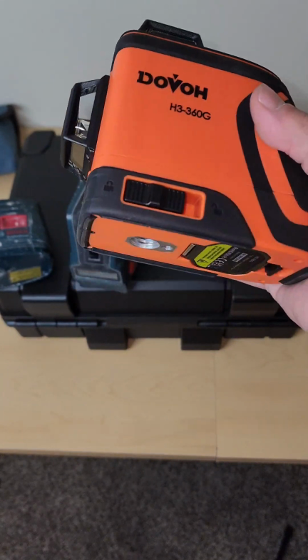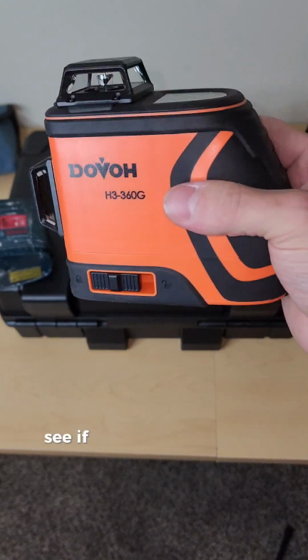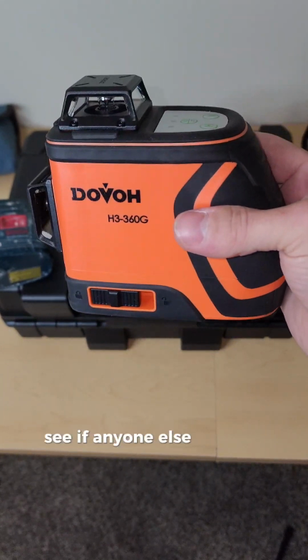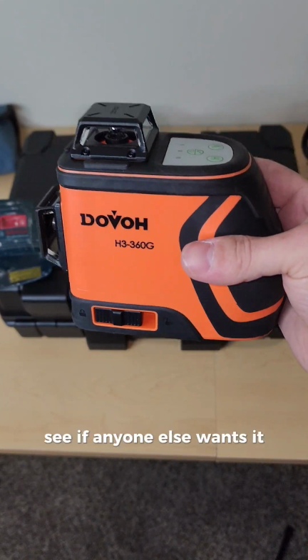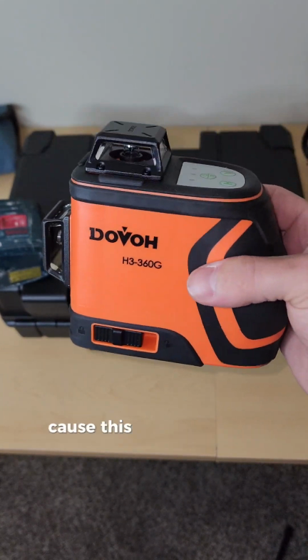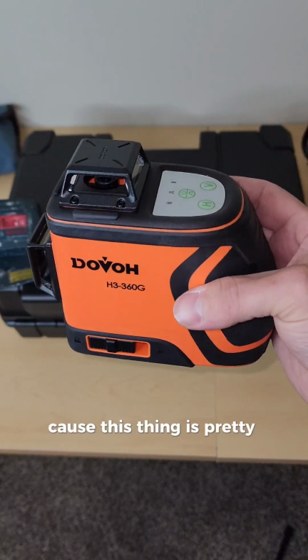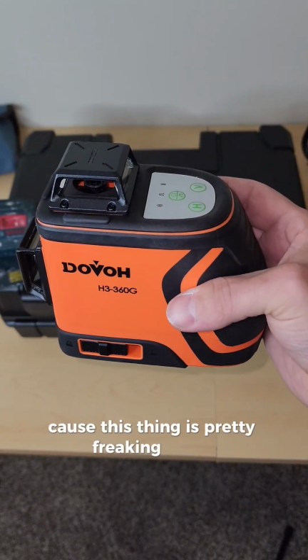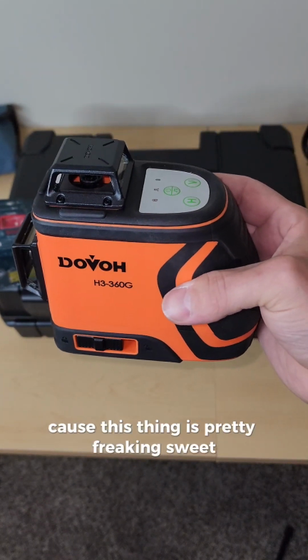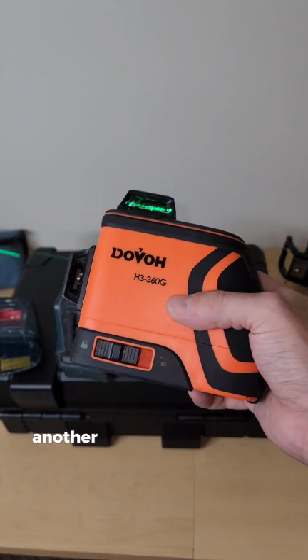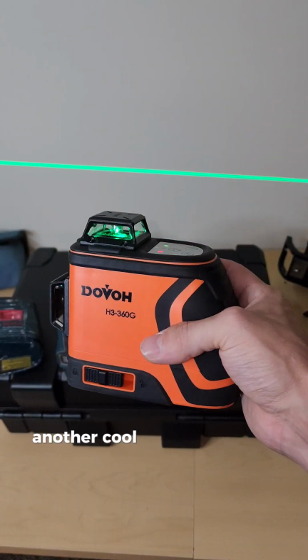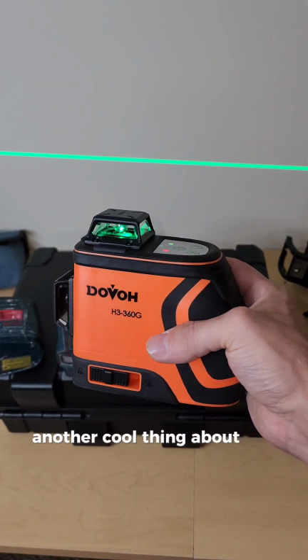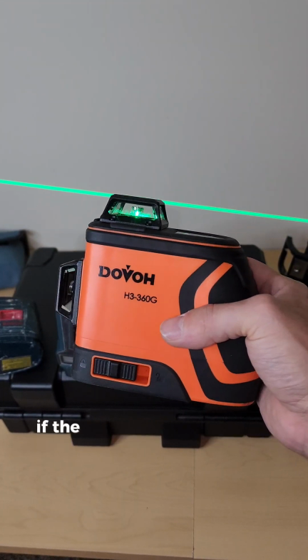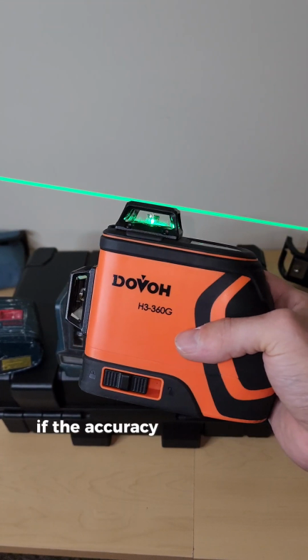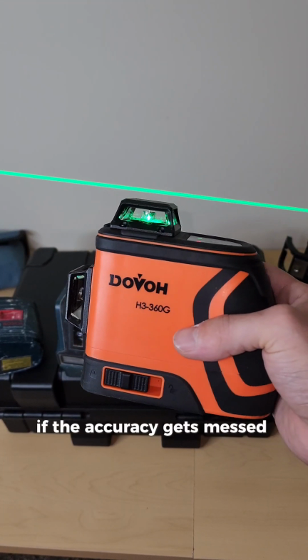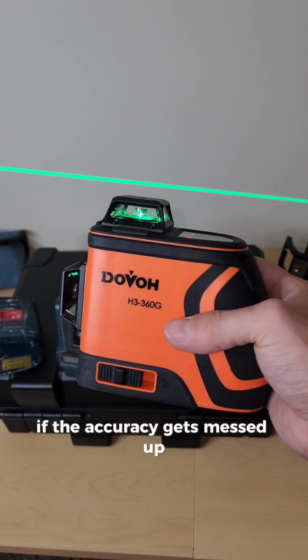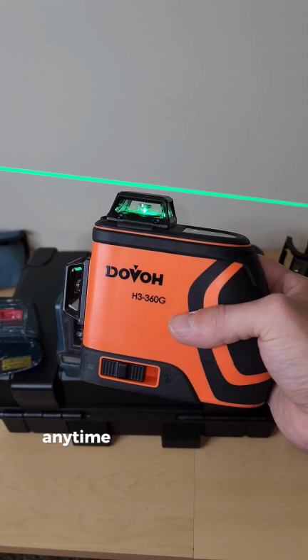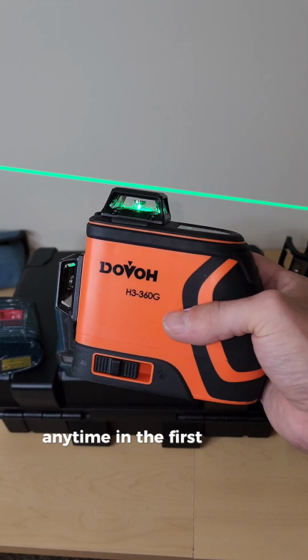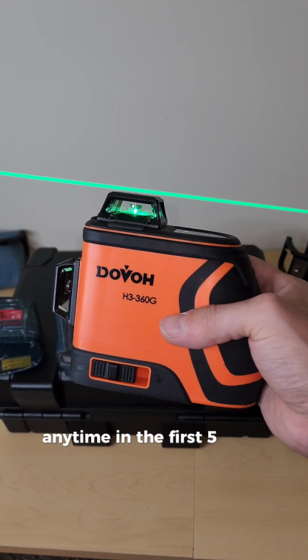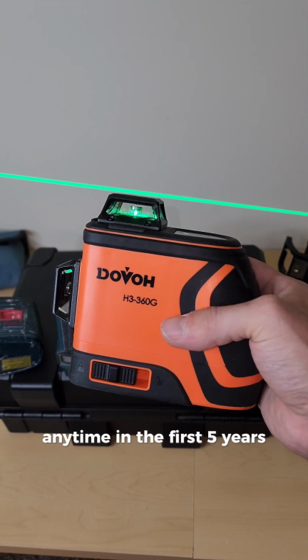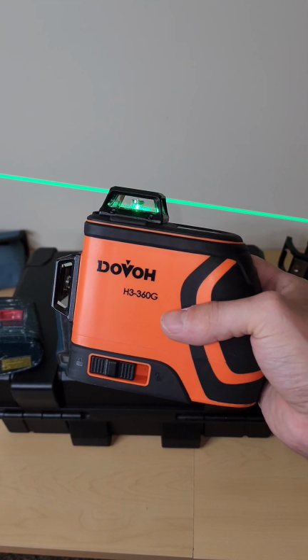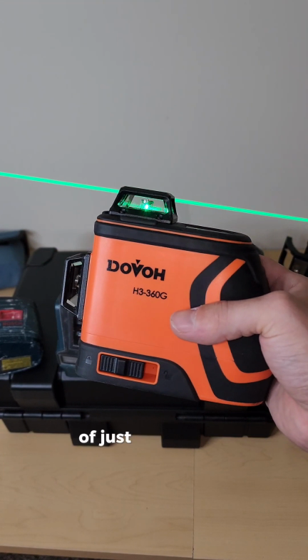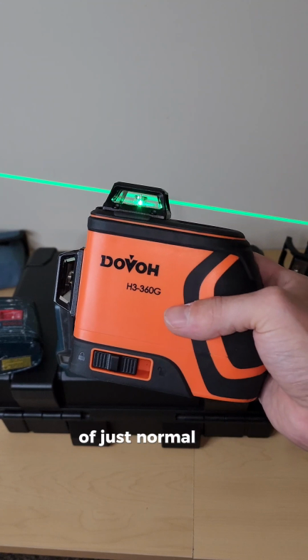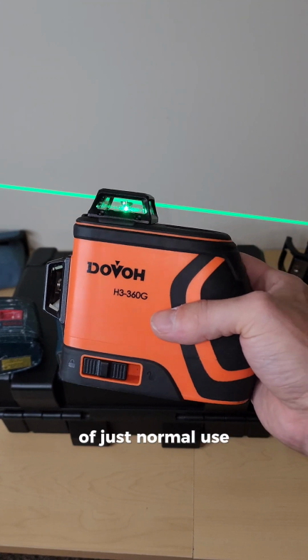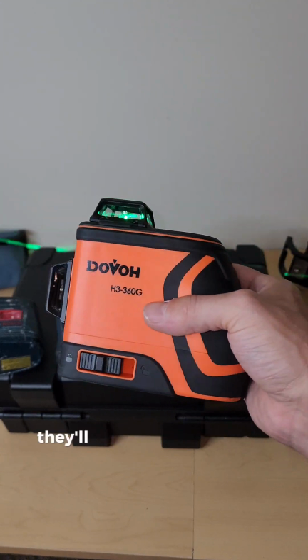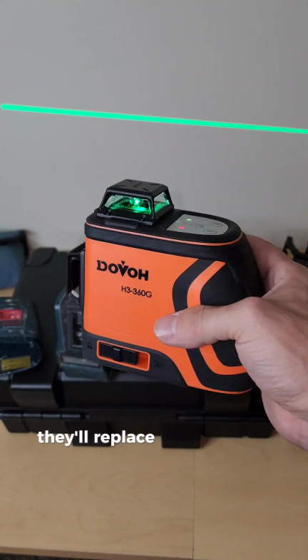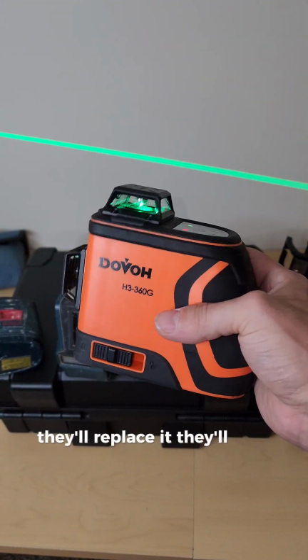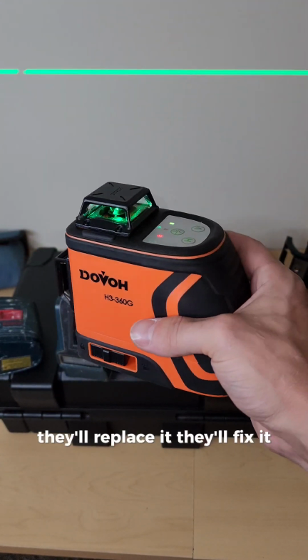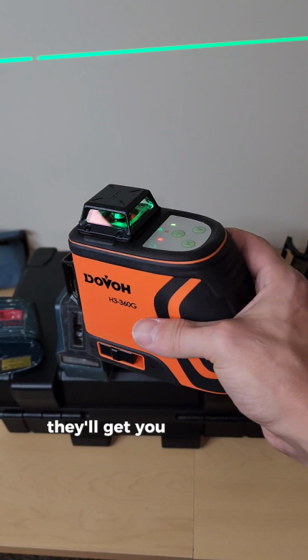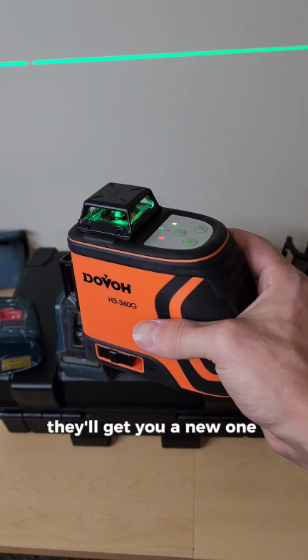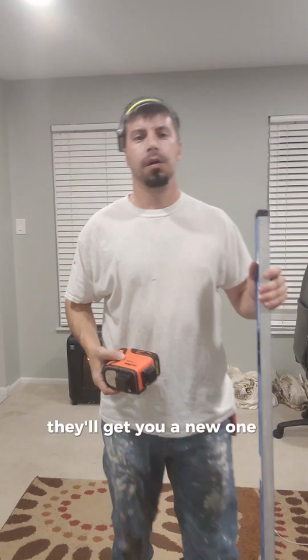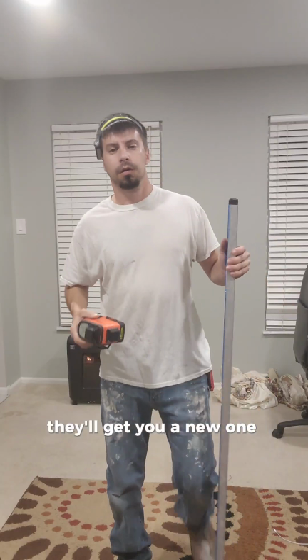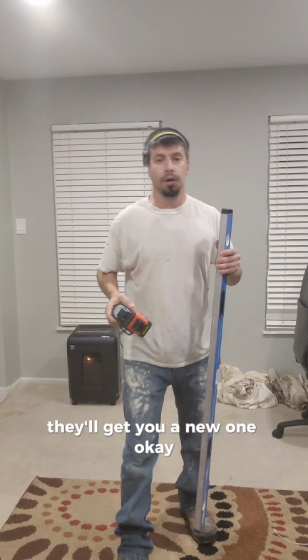Another cool thing about this laser: if the accuracy gets messed up anytime in the first five years of normal use, they'll replace it, fix it, or get you a new one.